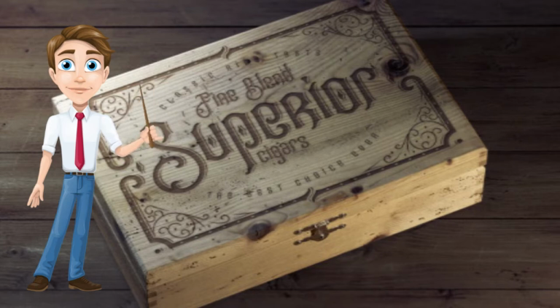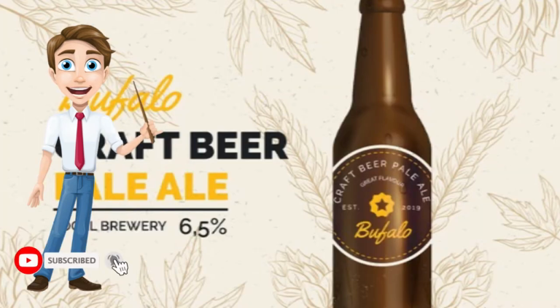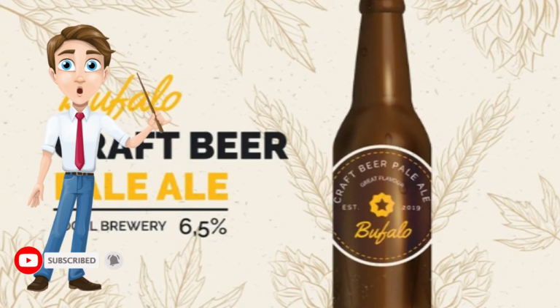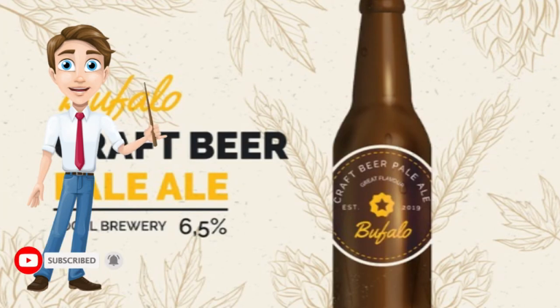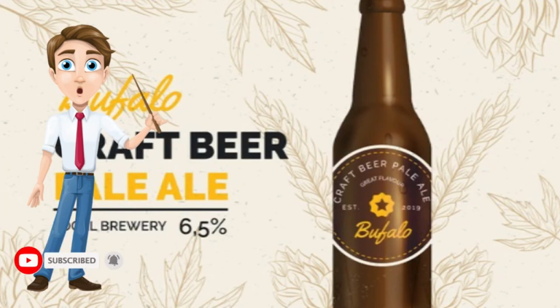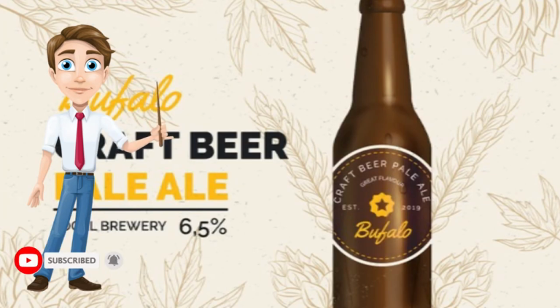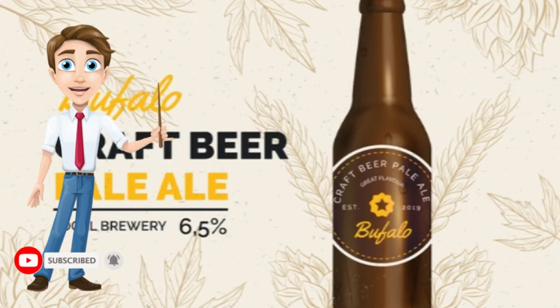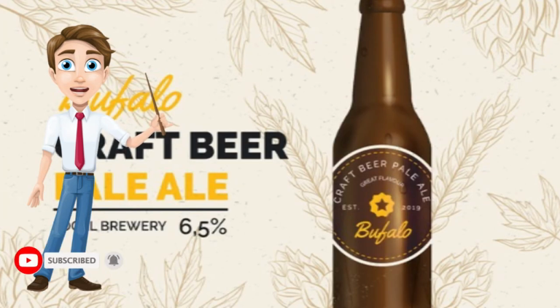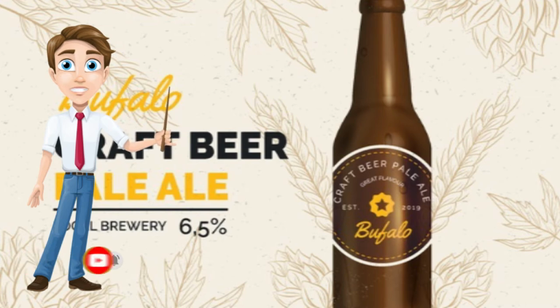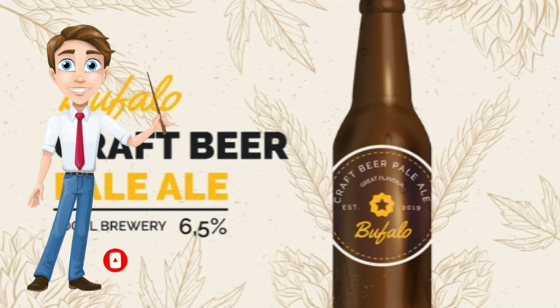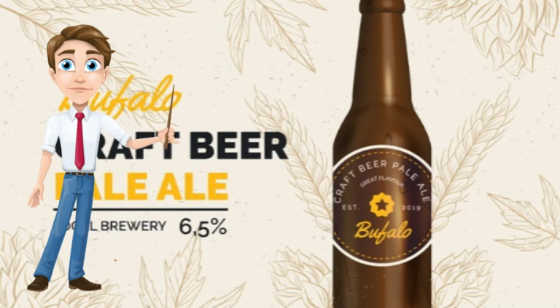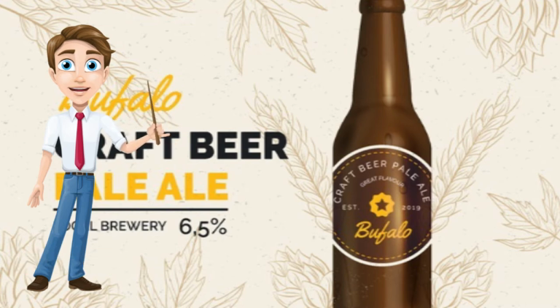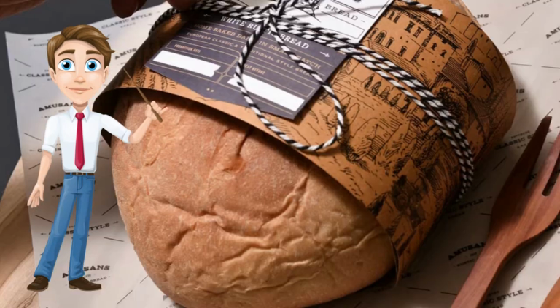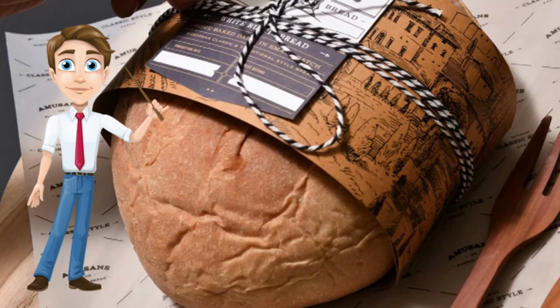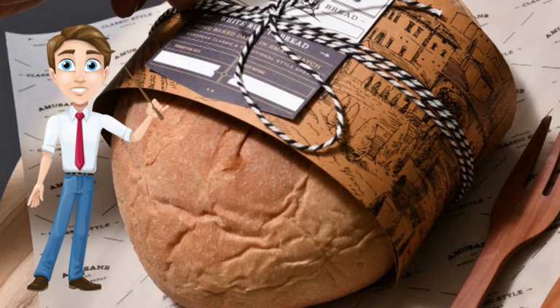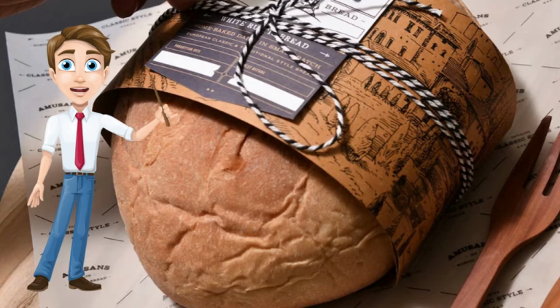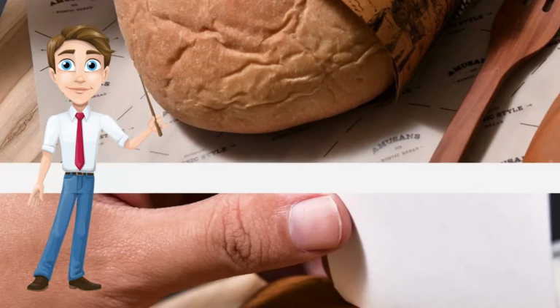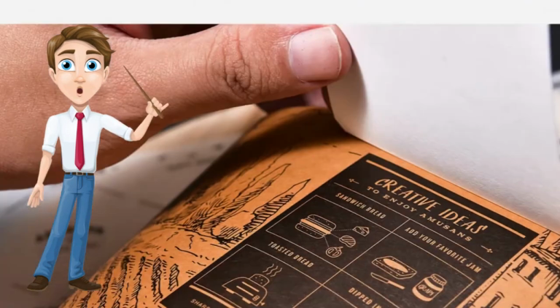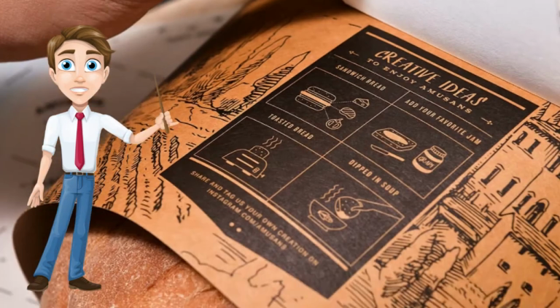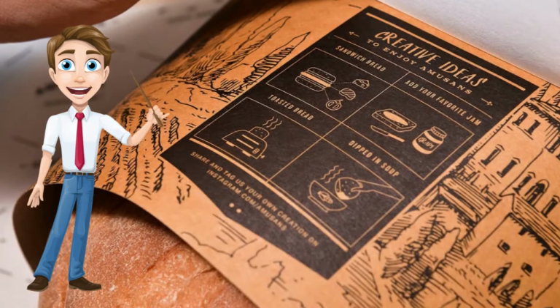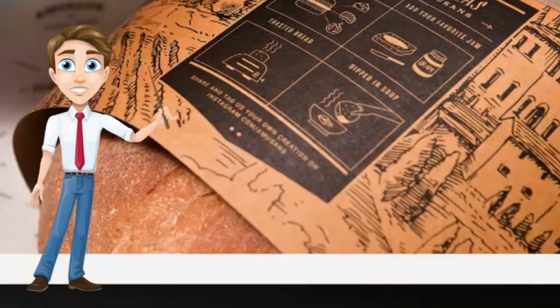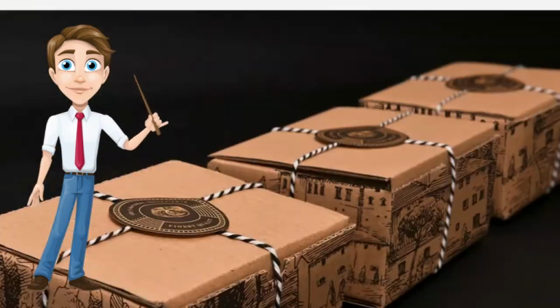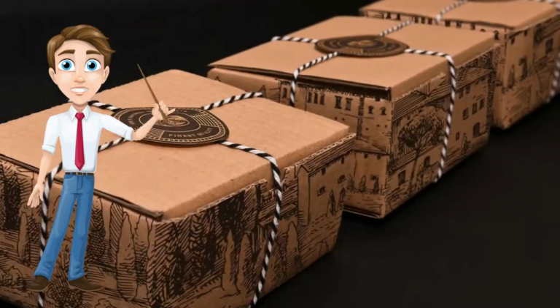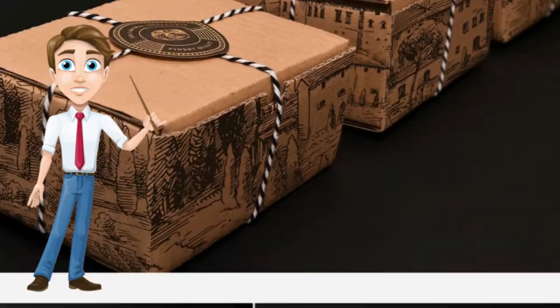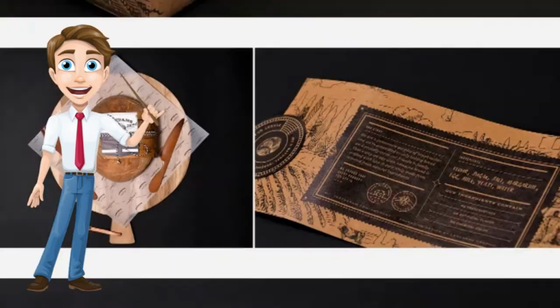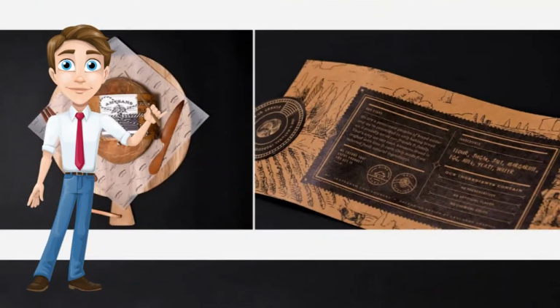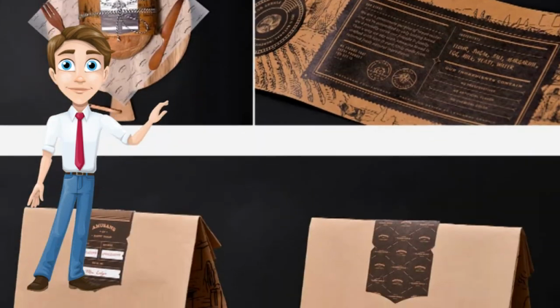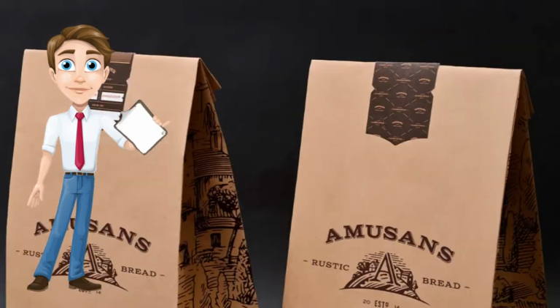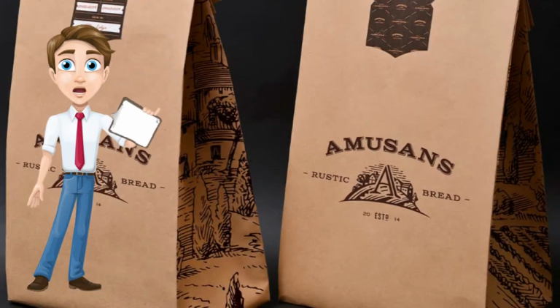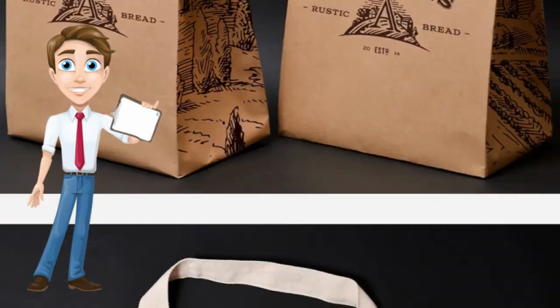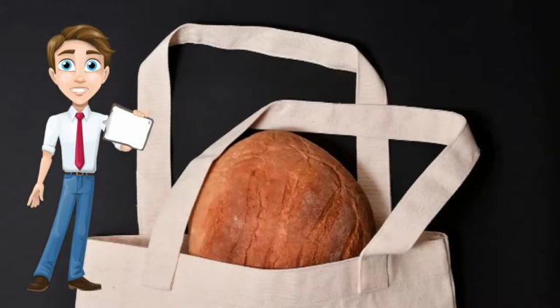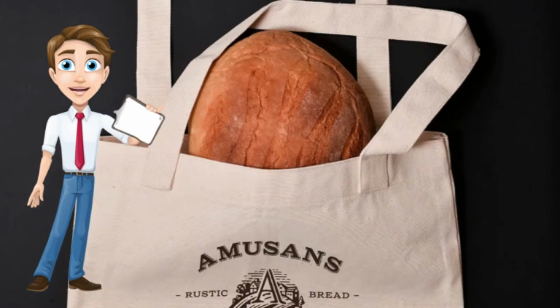When it comes to antique hues, brown and pastel colors are ideal. As a result, you may use them to package chocolate, medicines, or popcorn.